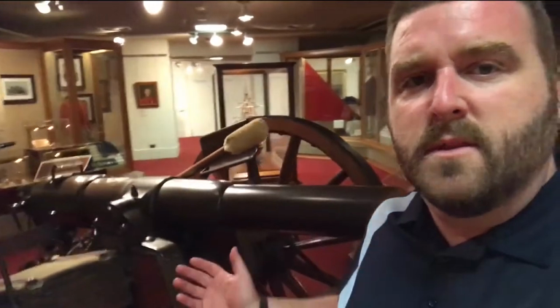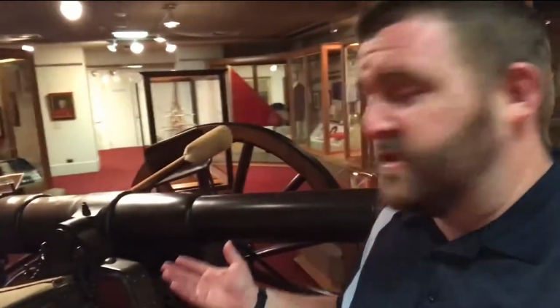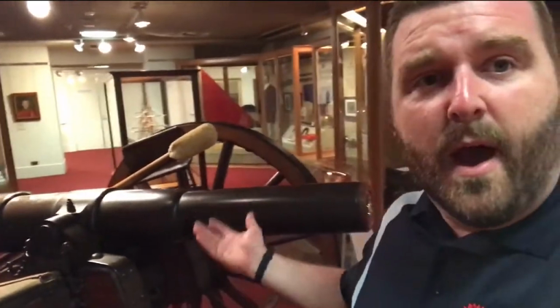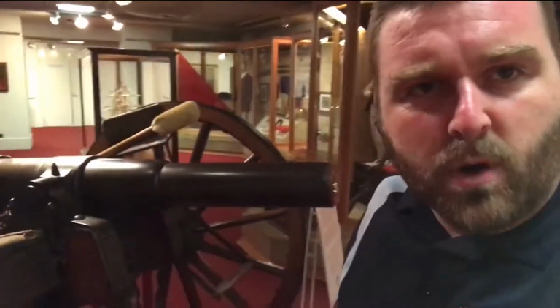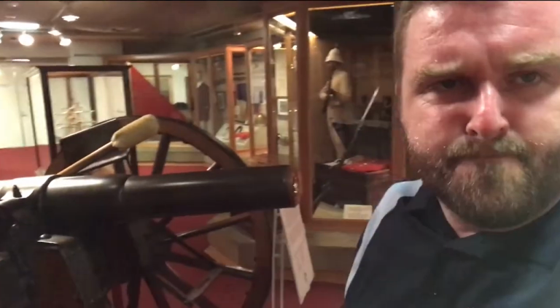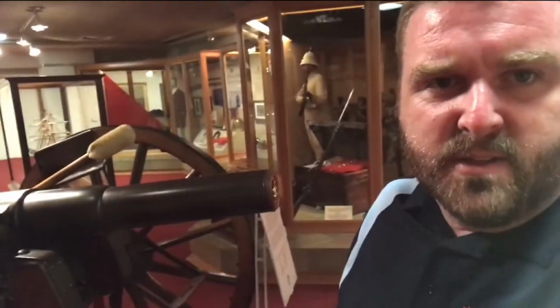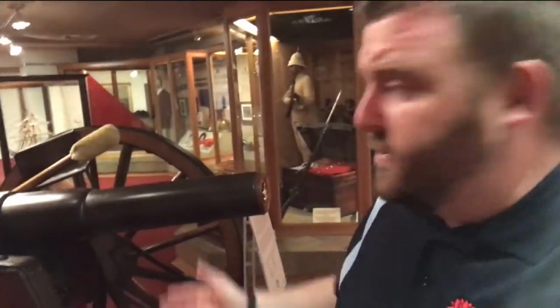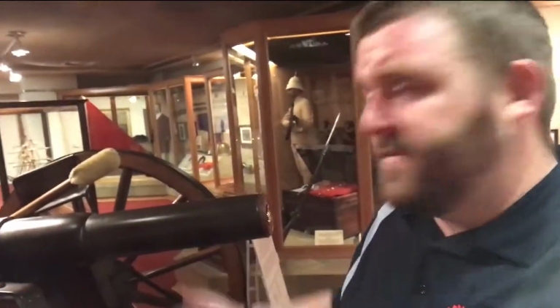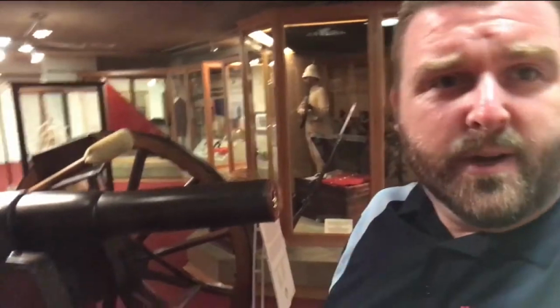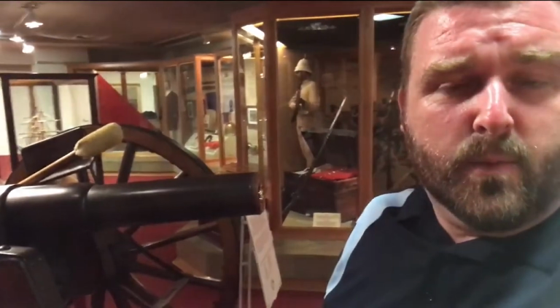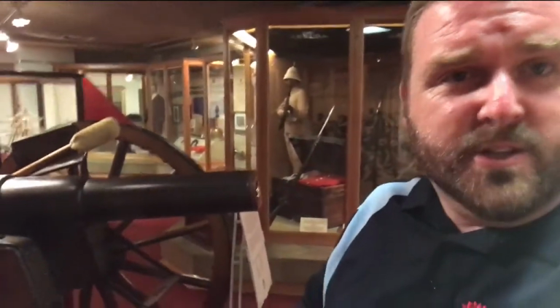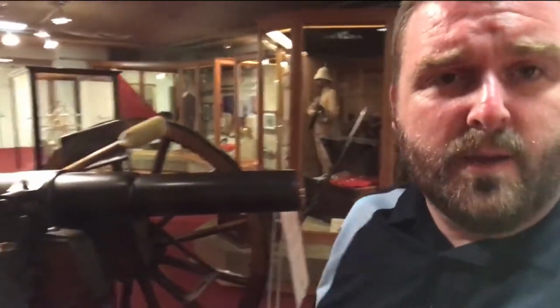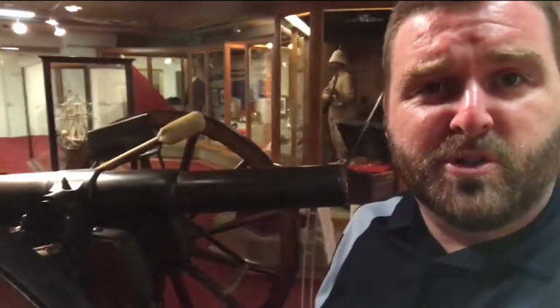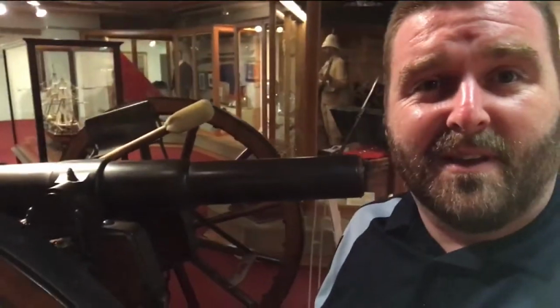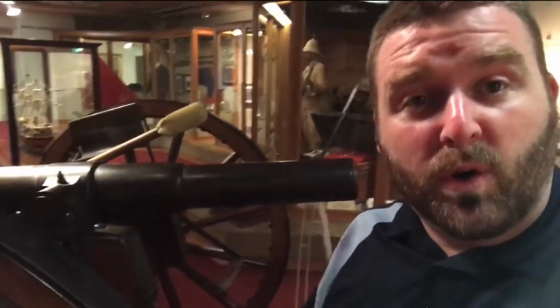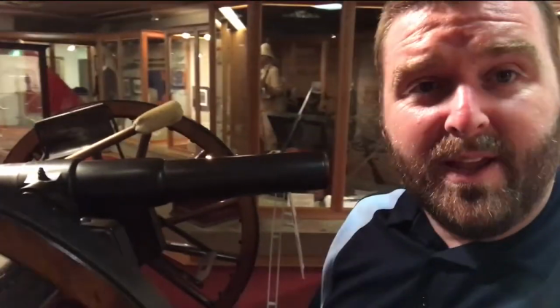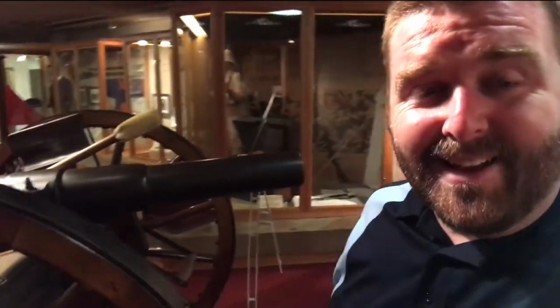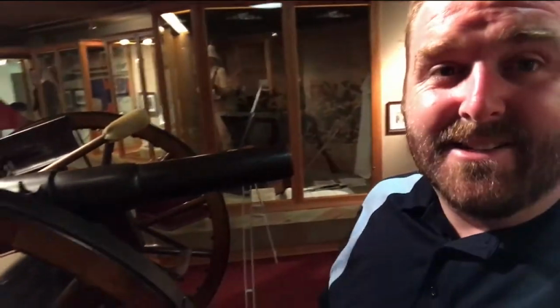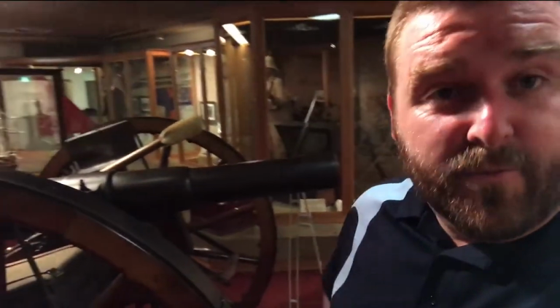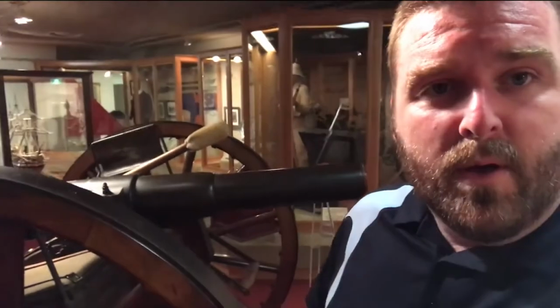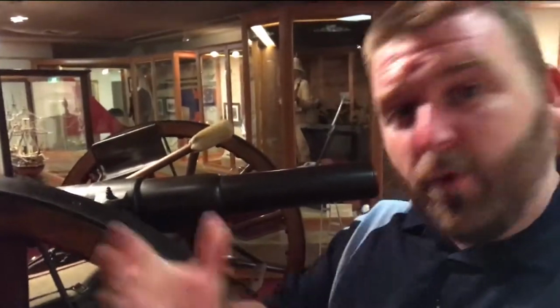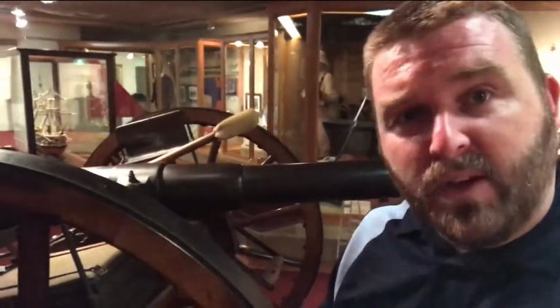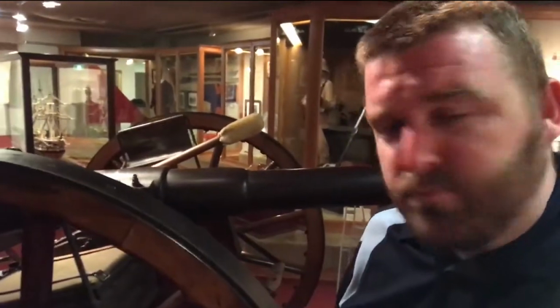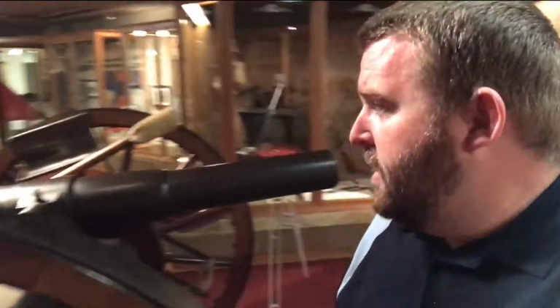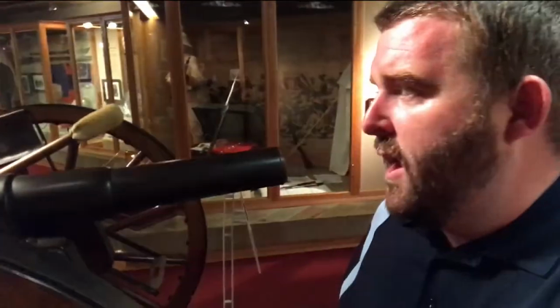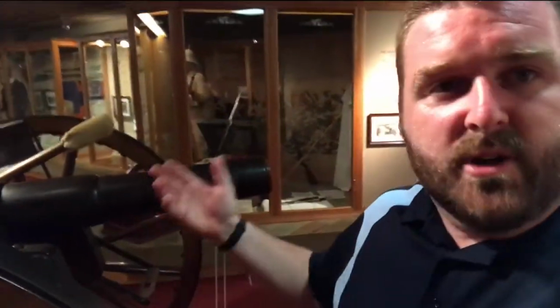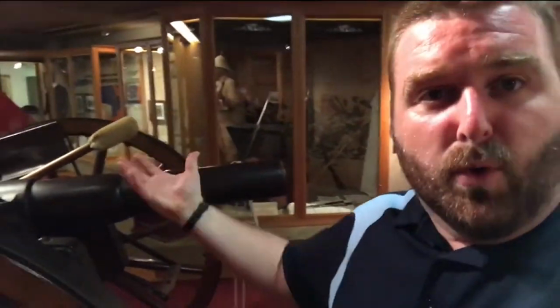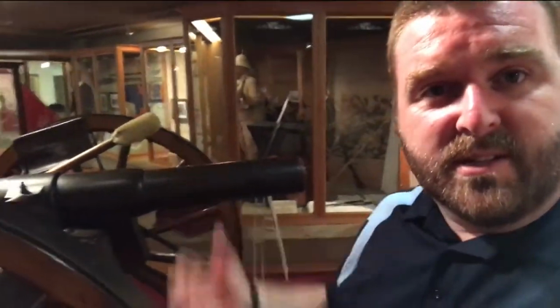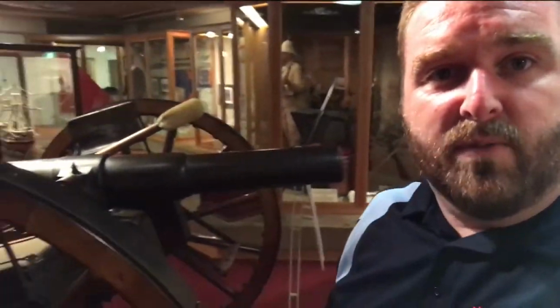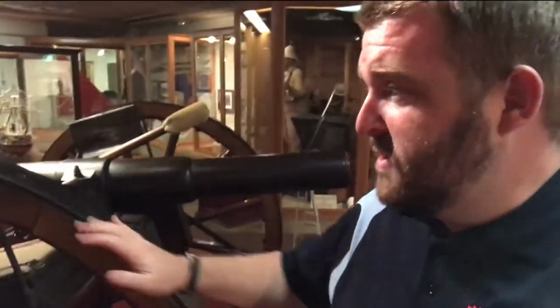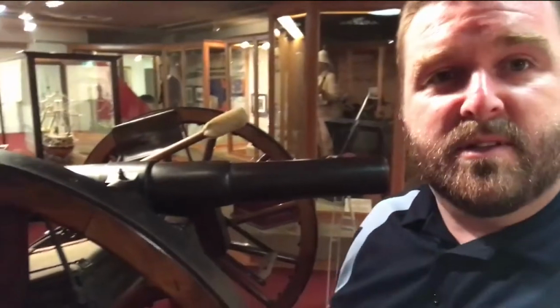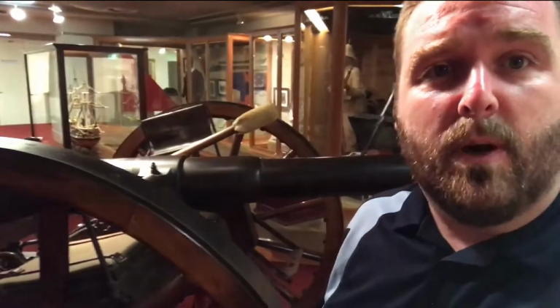This here is the Armstrong gun. It's one of the first pieces of artillery that we had in Australia. It was purchased by the Victorian colony in 1864 from the motherland, Britain. And we bought six of these types at the same time.